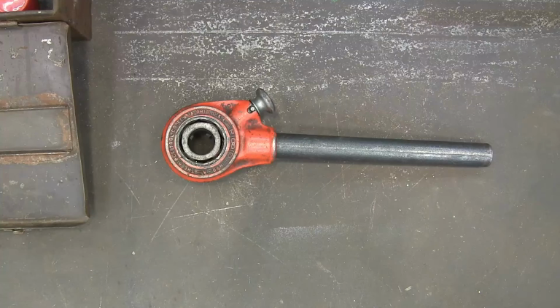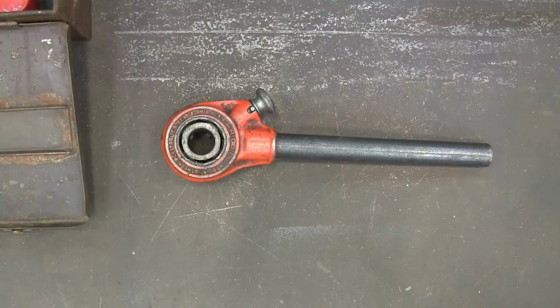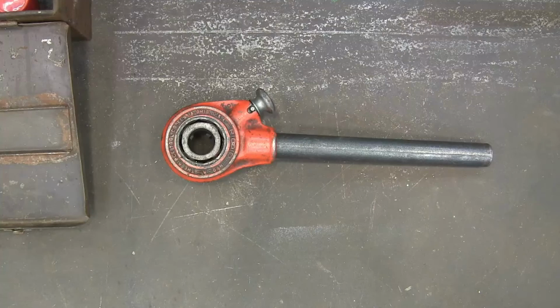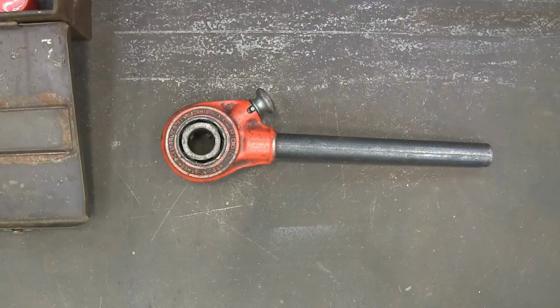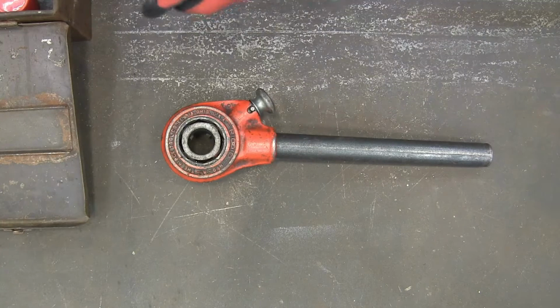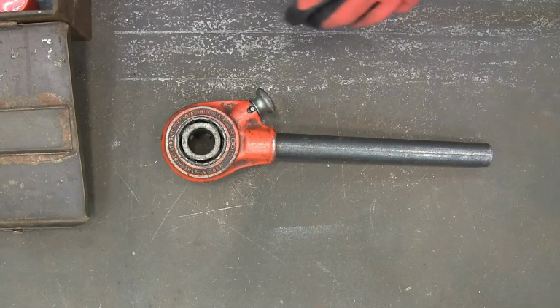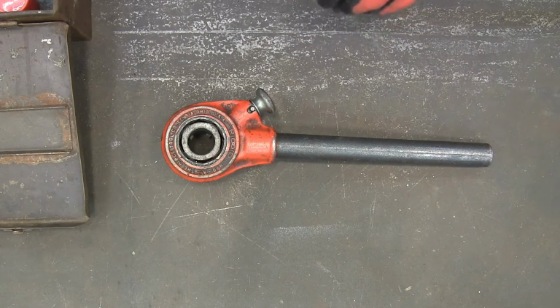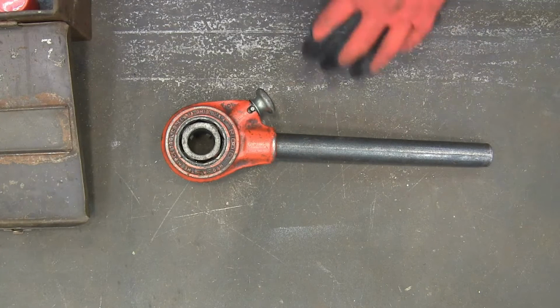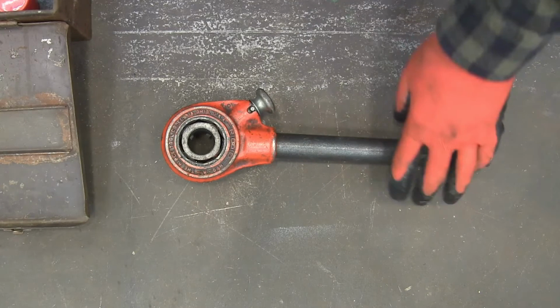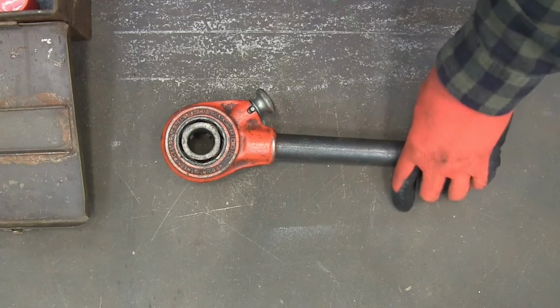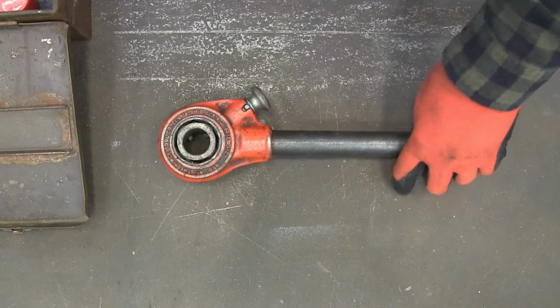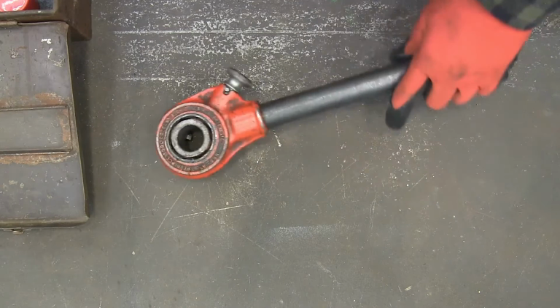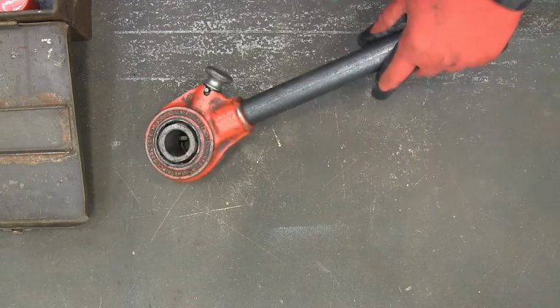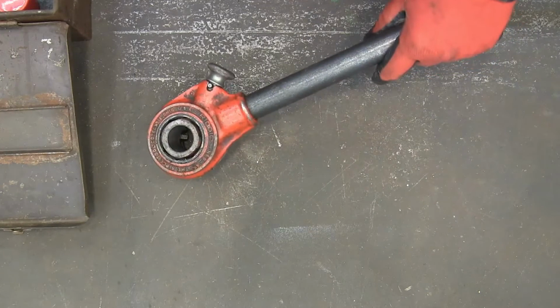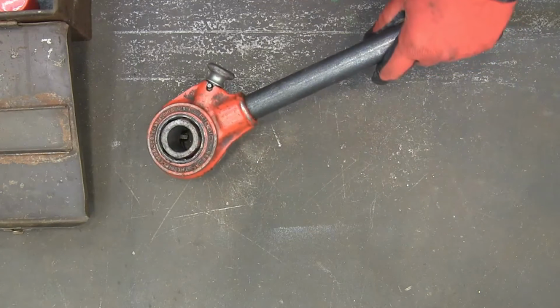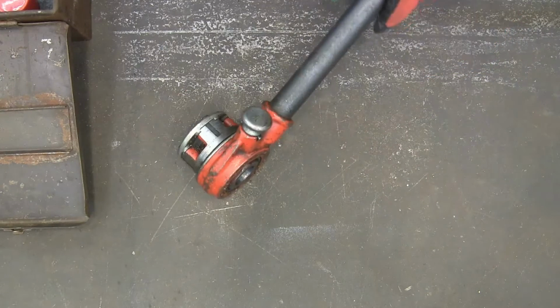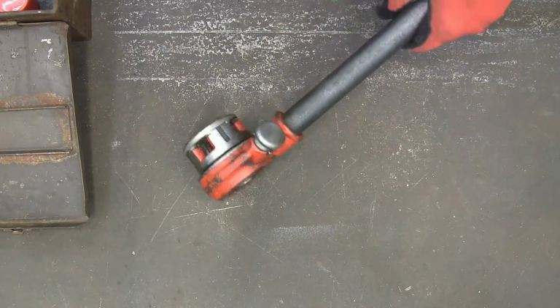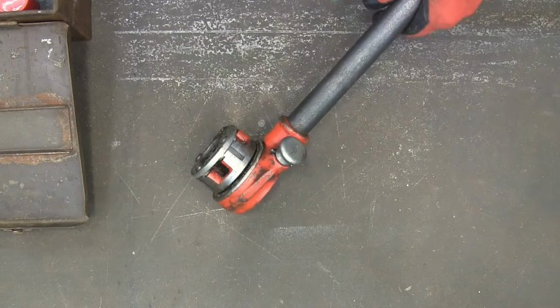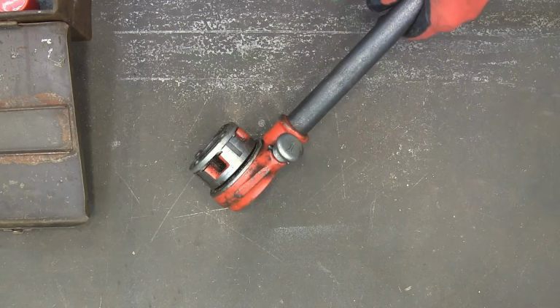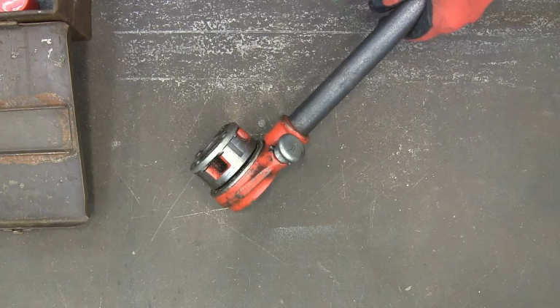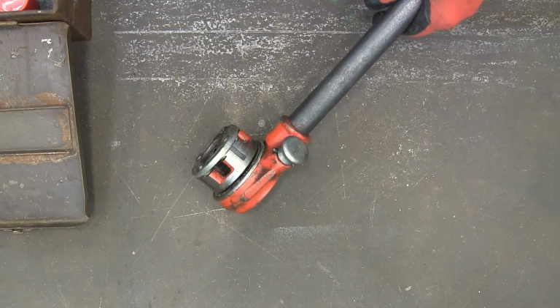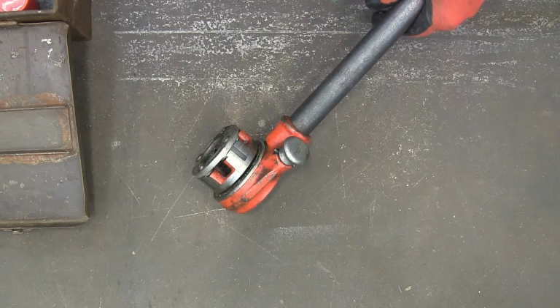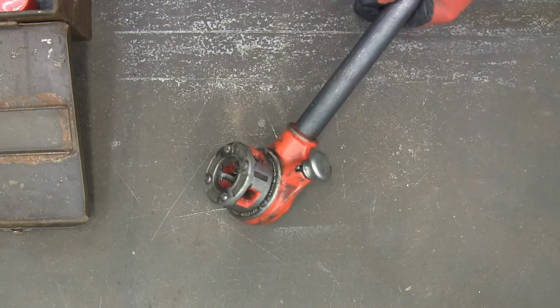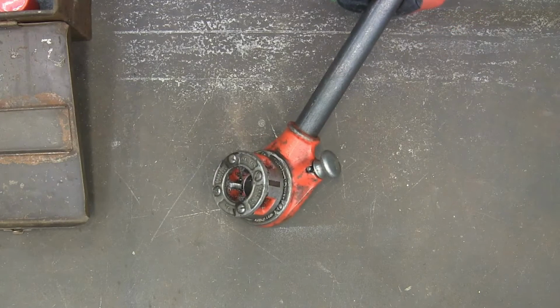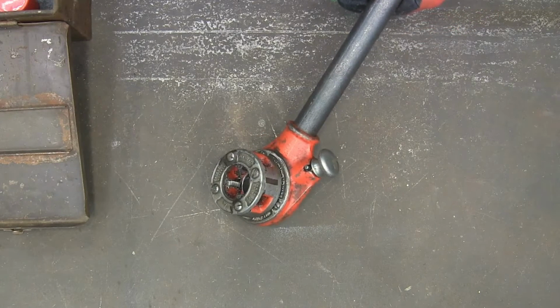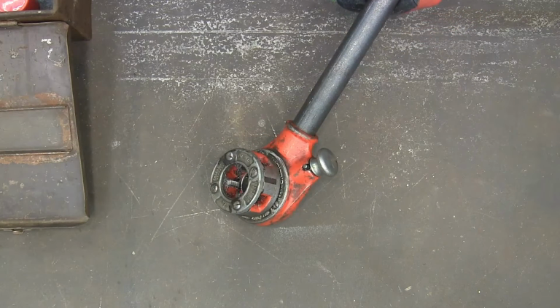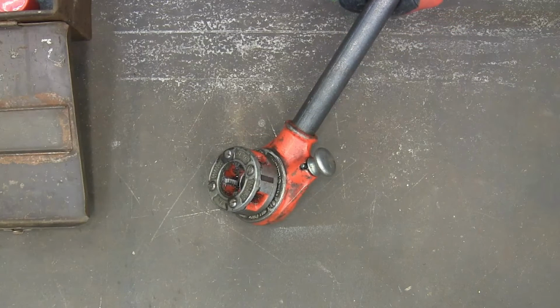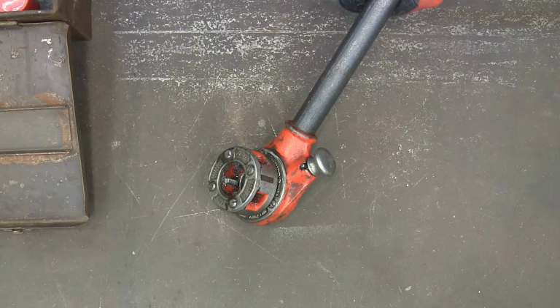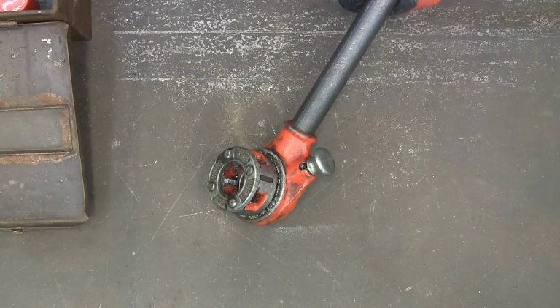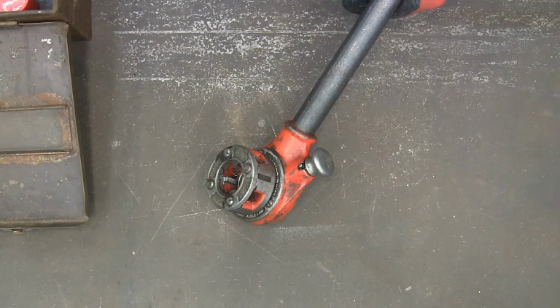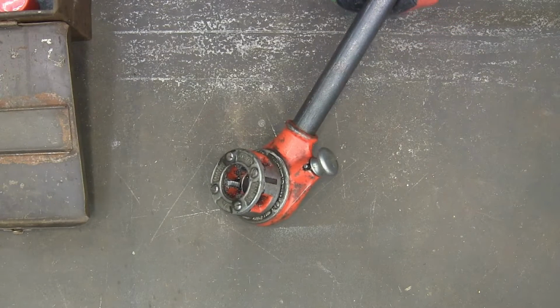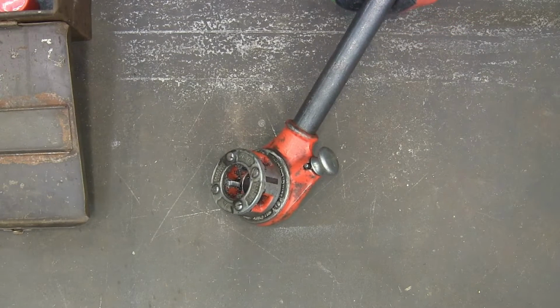I've got to do some pipe threading today, so I thought I'd just take a few minutes to do a little video on it. I don't know that anybody's actually gonna do this, but might be interested in how the process is.